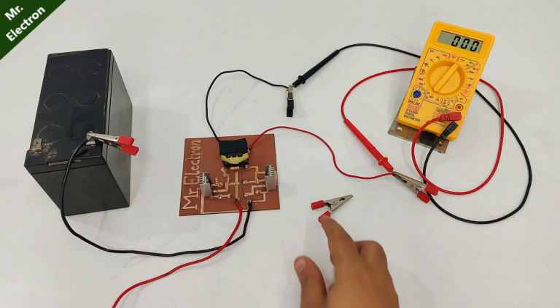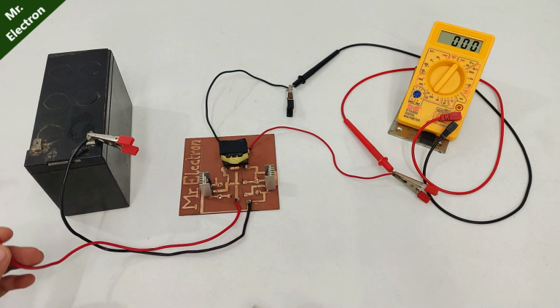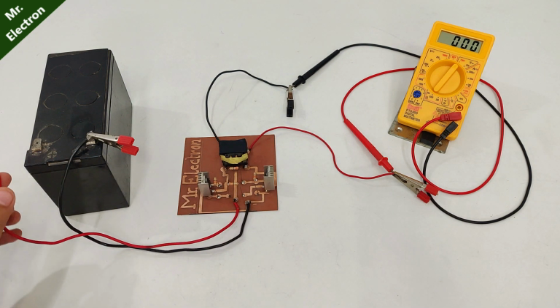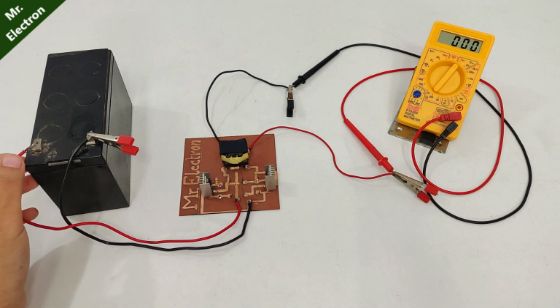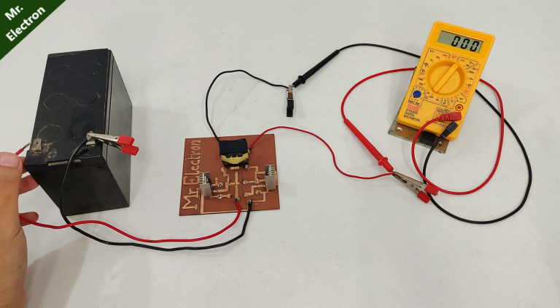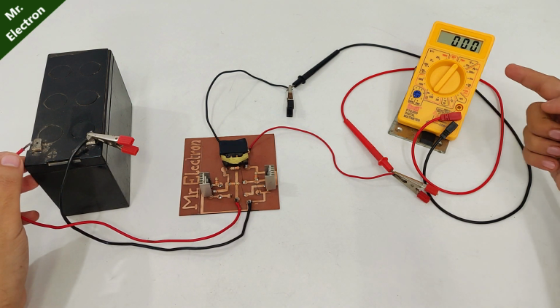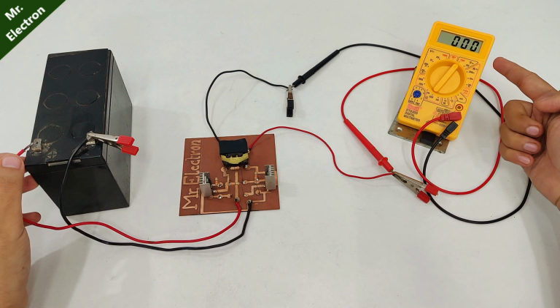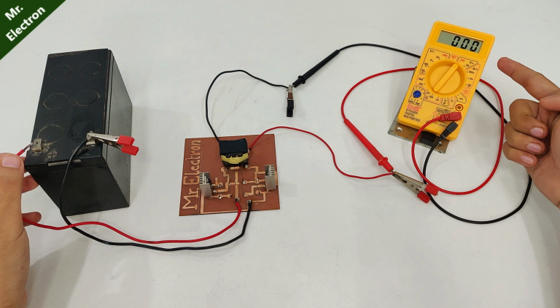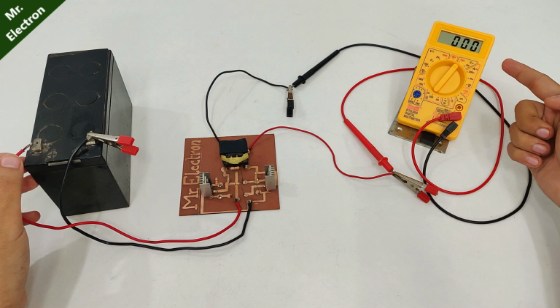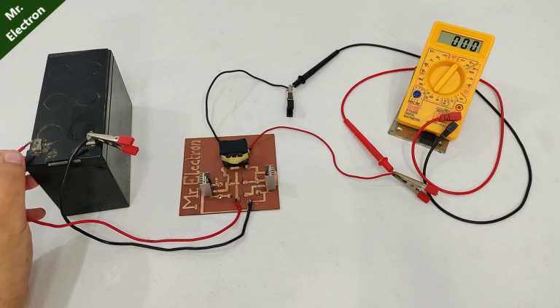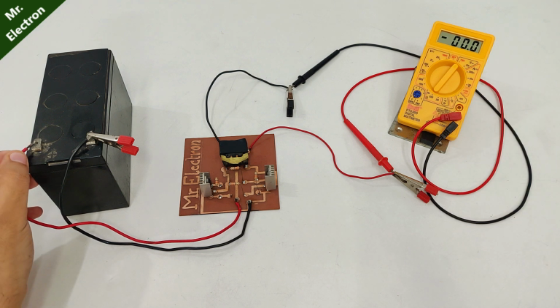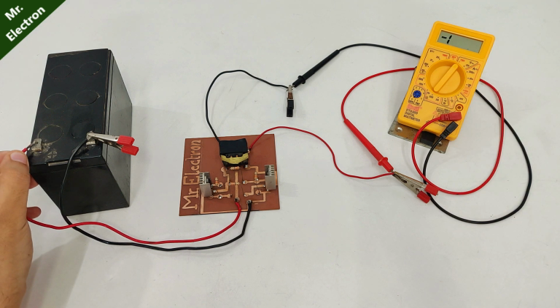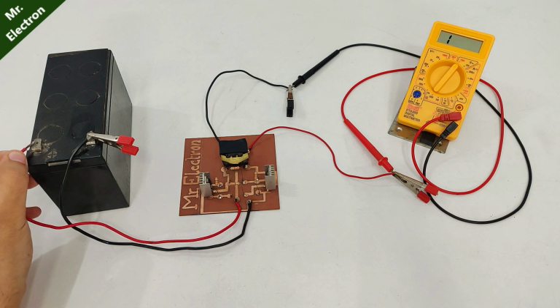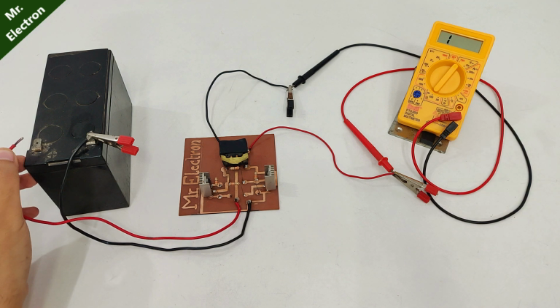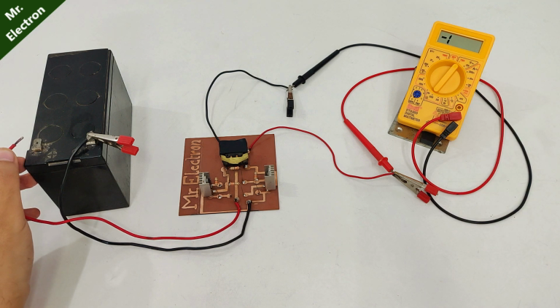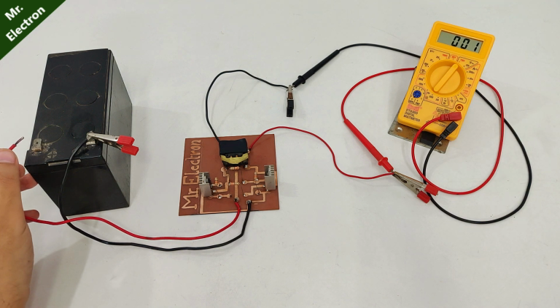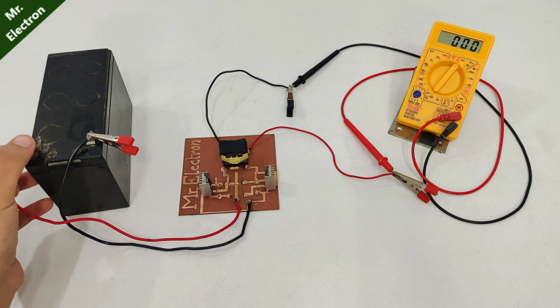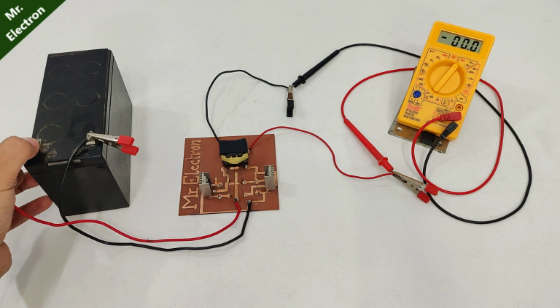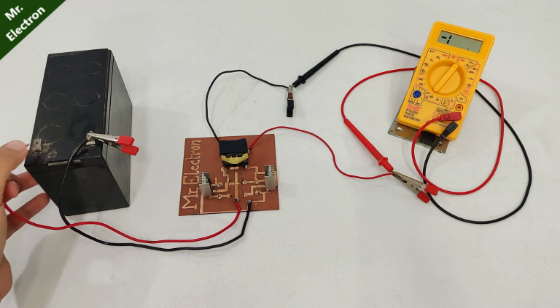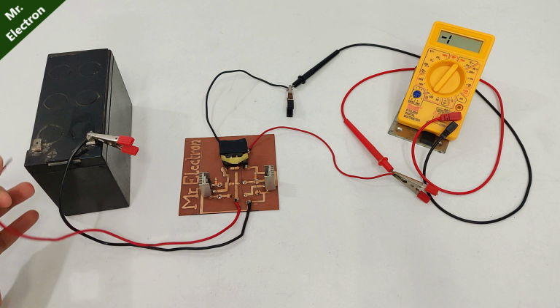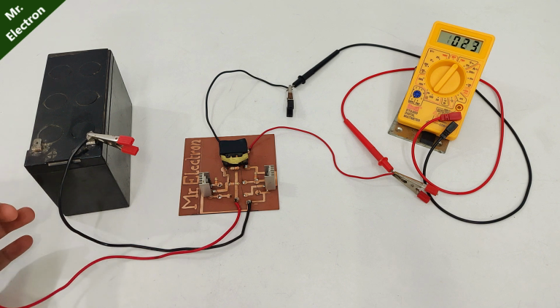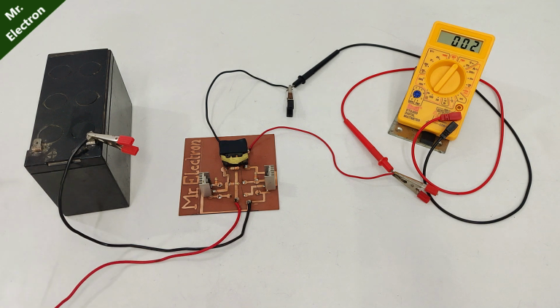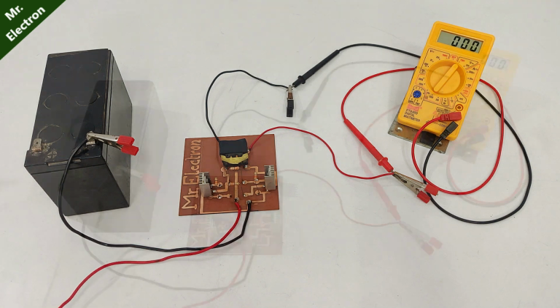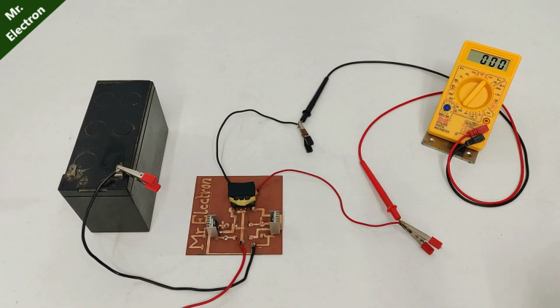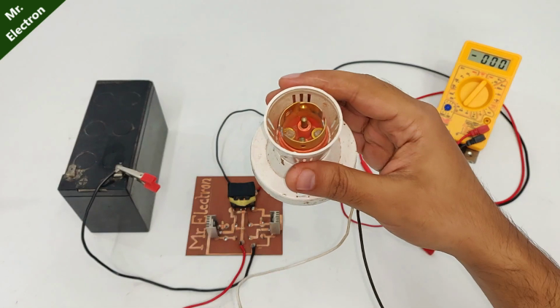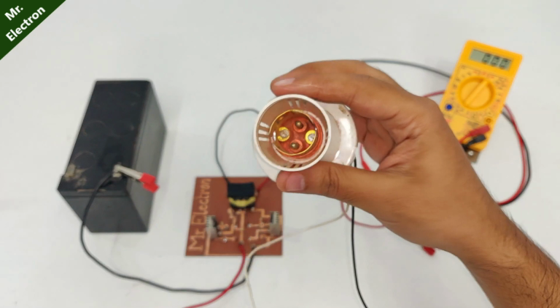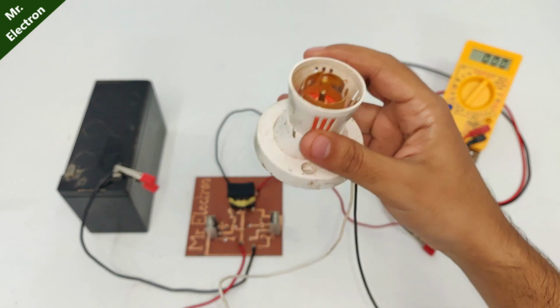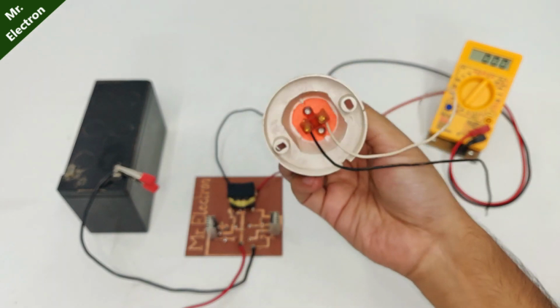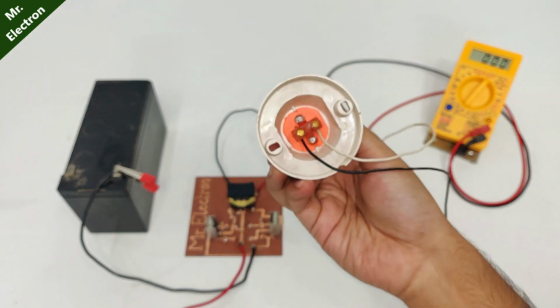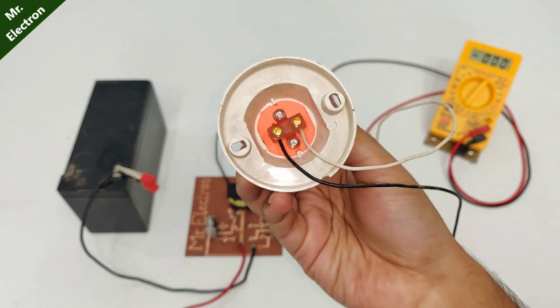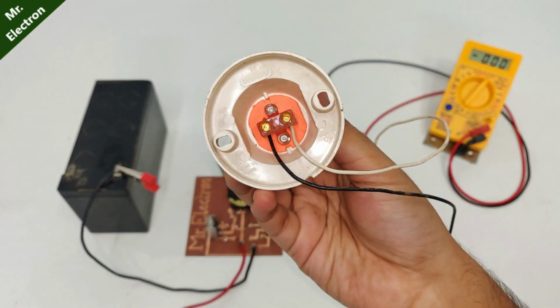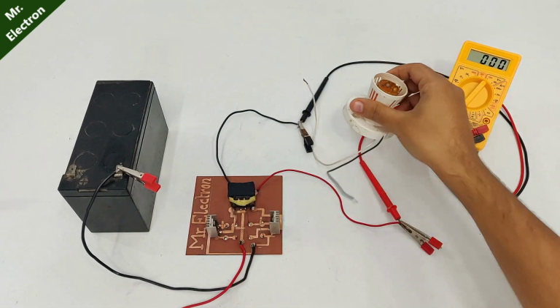Watch the display of the multimeter screen — the voltage is beyond a thousand volts, which can easily damage my multimeter. So let's resume the test with a load connected in between.